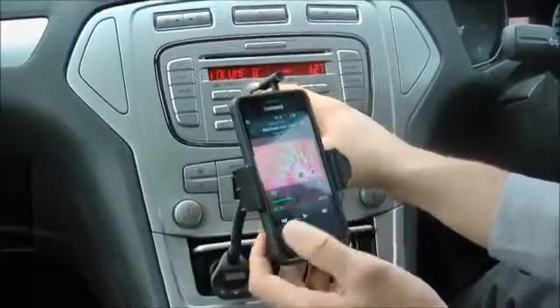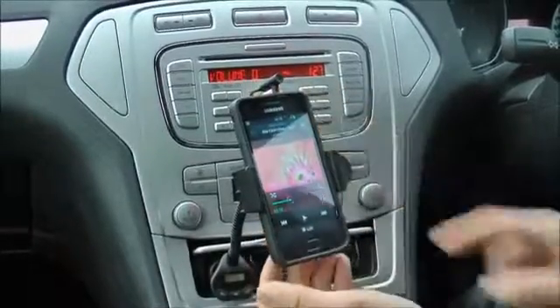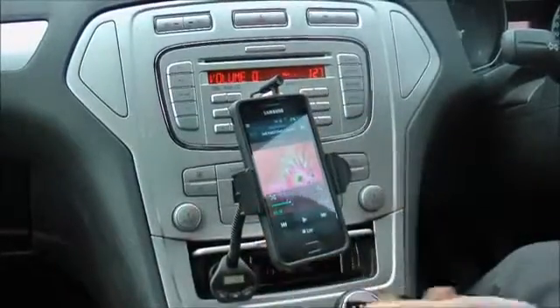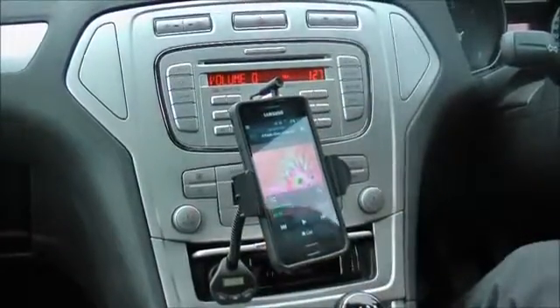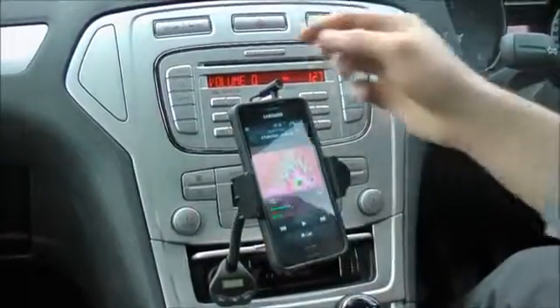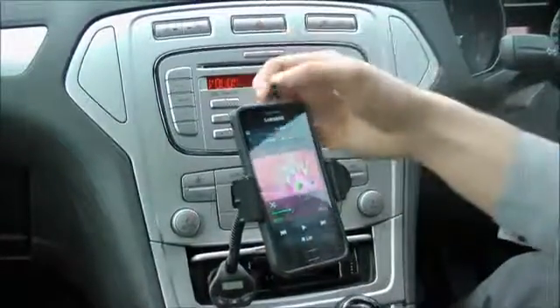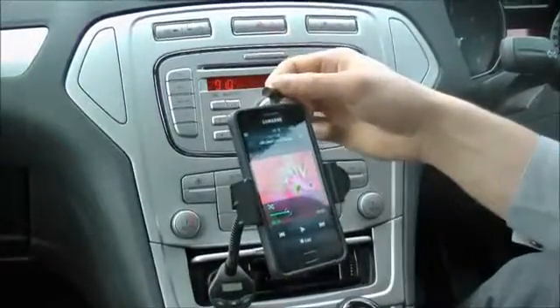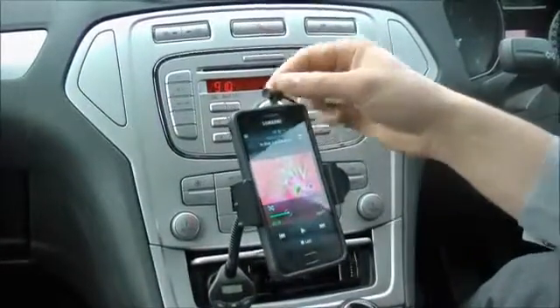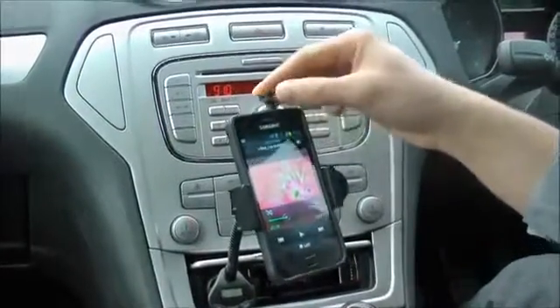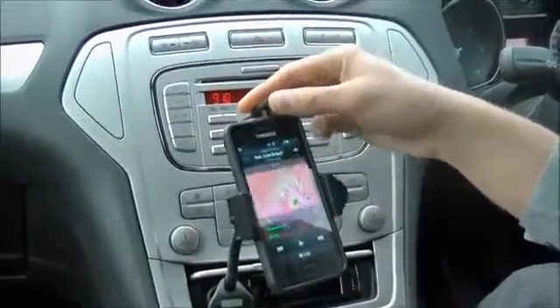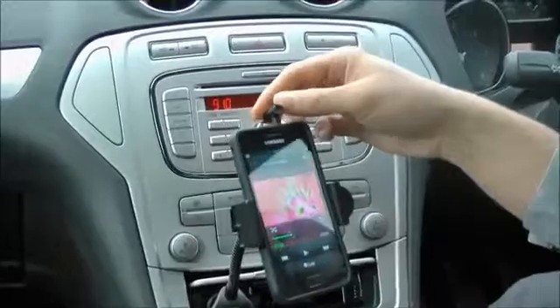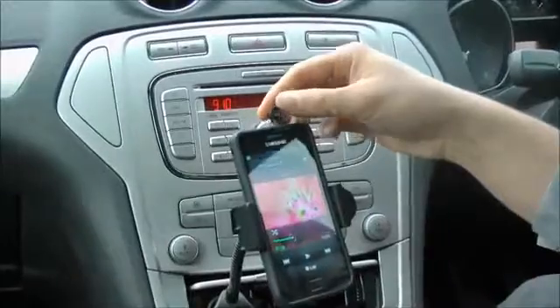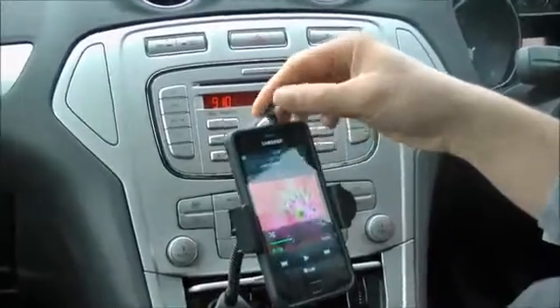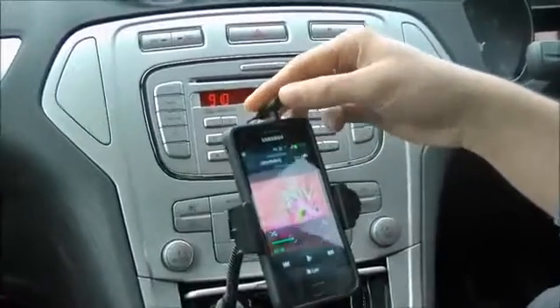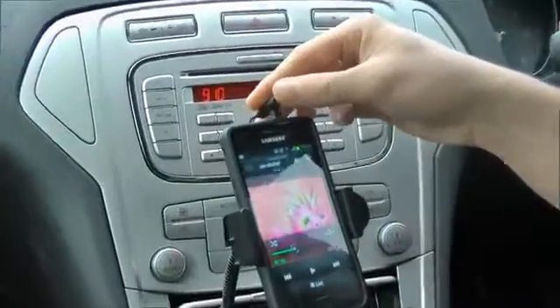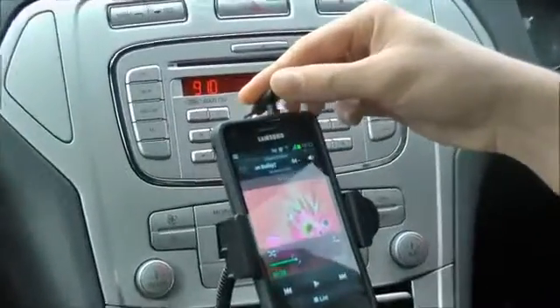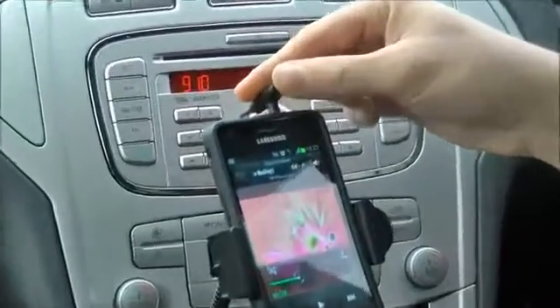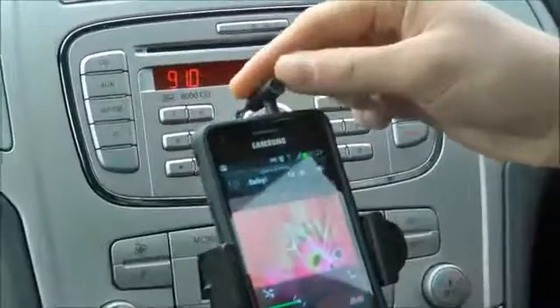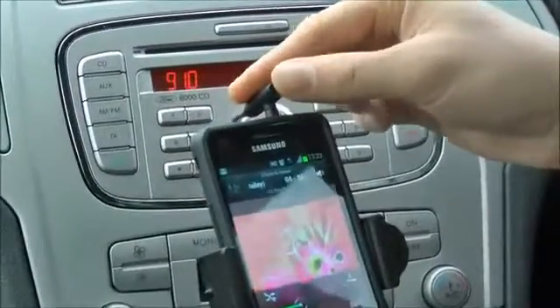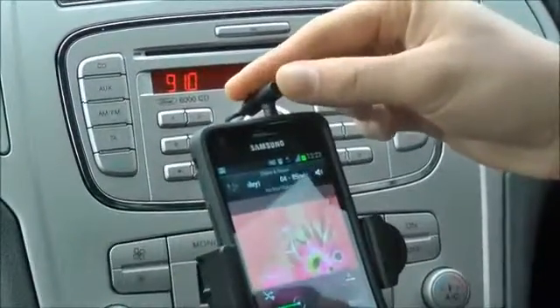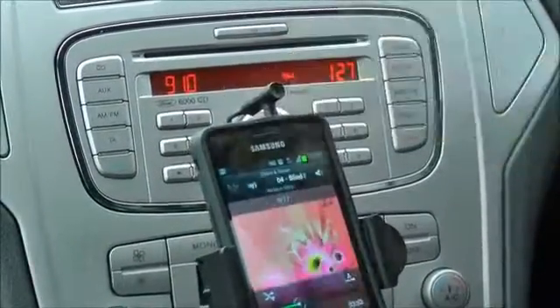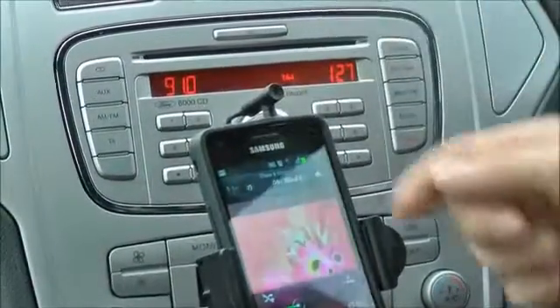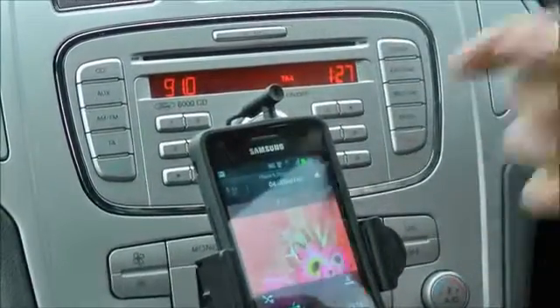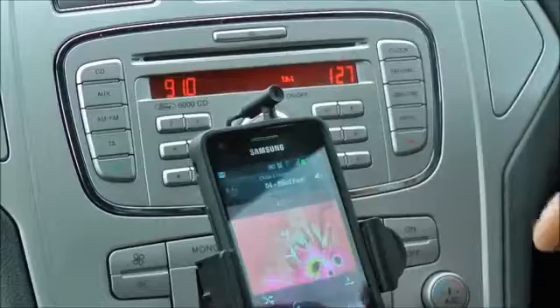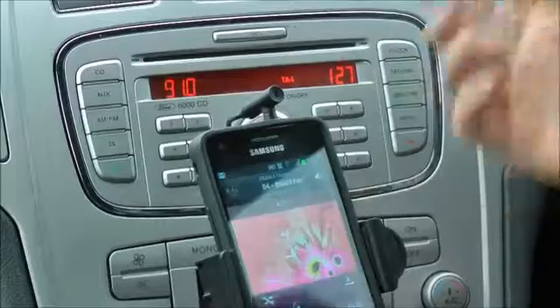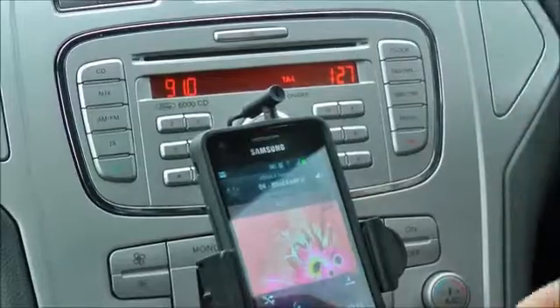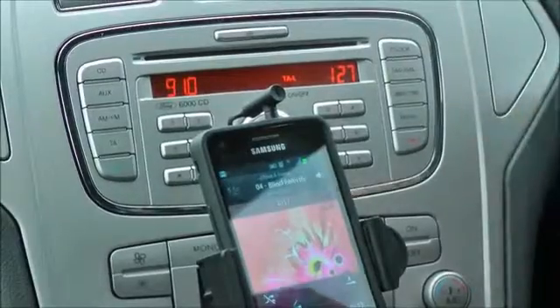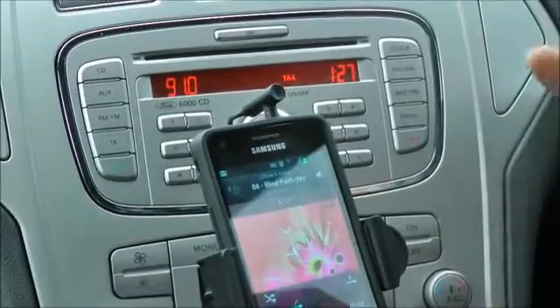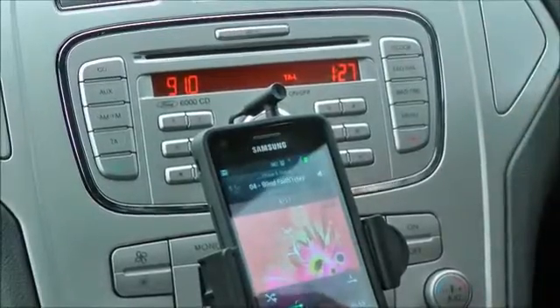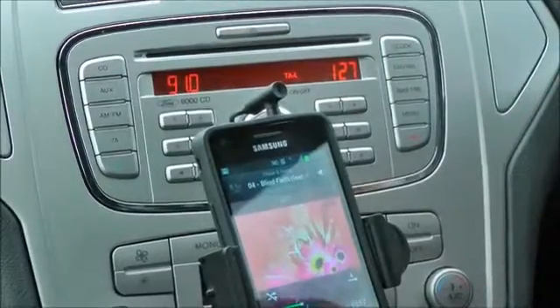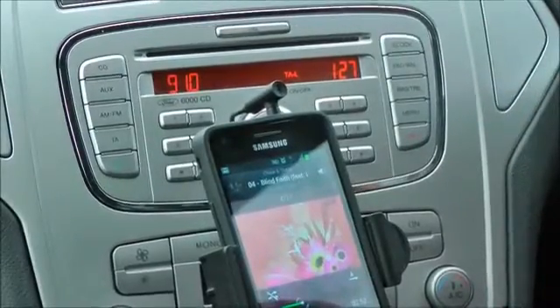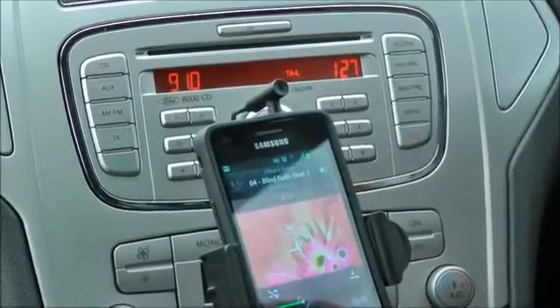In order to take calls hands-free, the RodeTune includes an inbuilt mic which plugs into the 3.5mm jack, which means that you can speak through to the device and hear the audio back through the stereo speaker system.